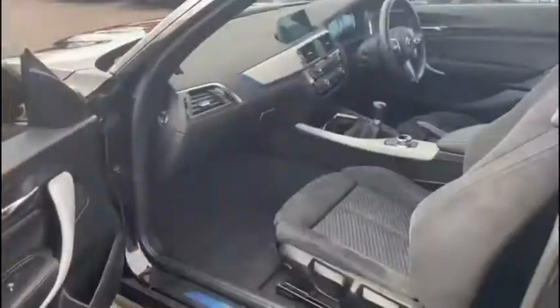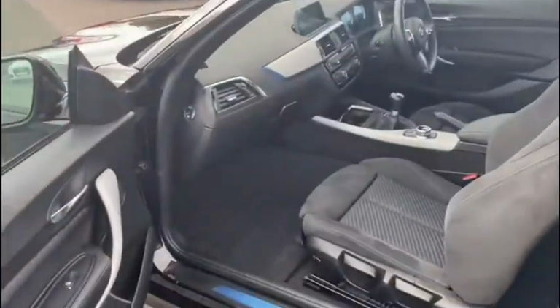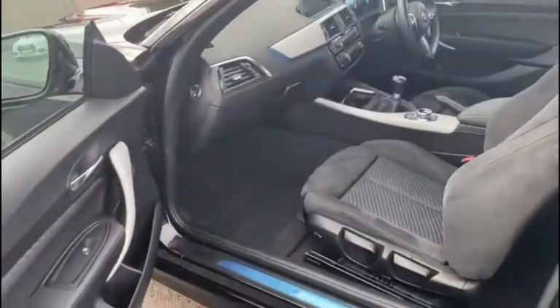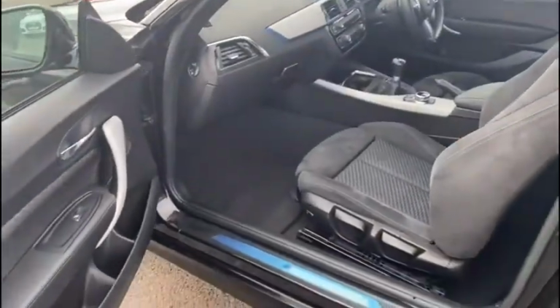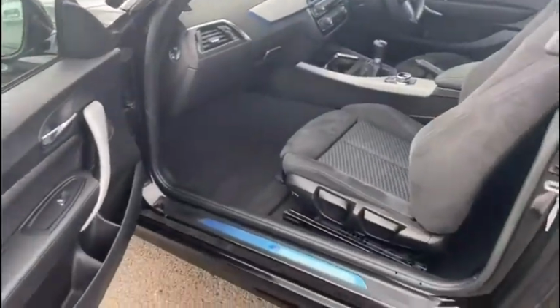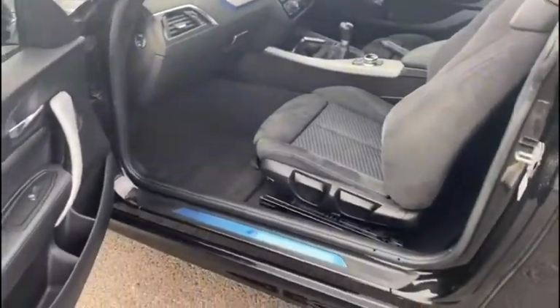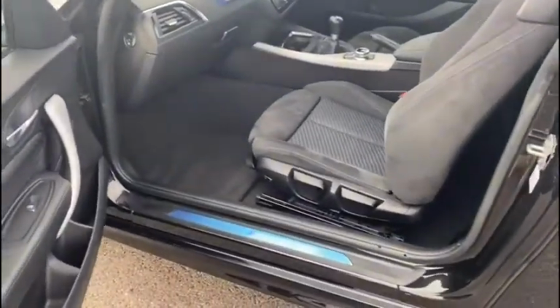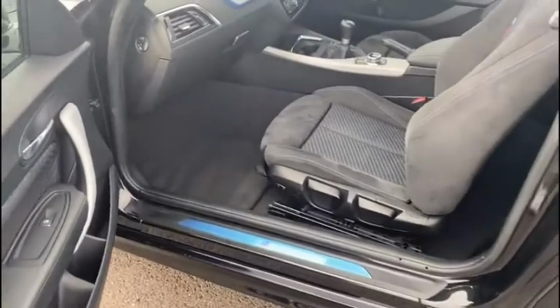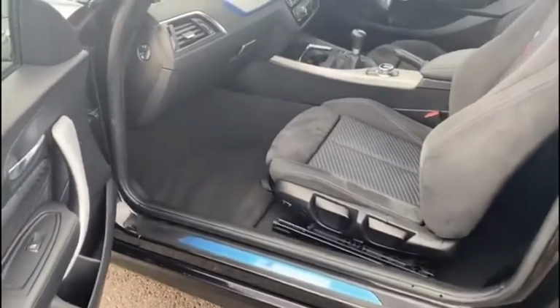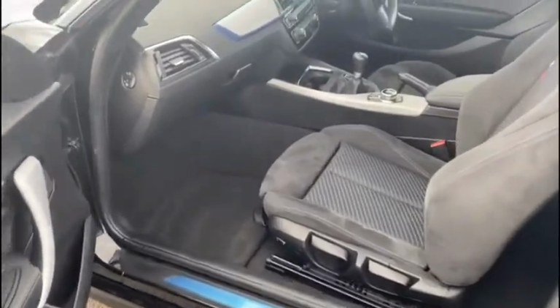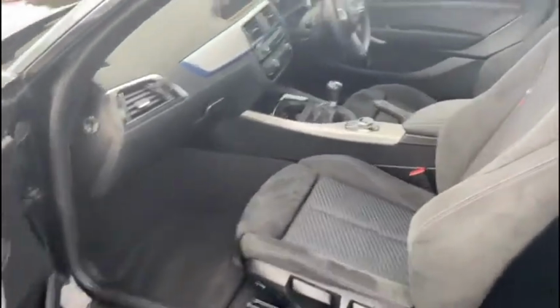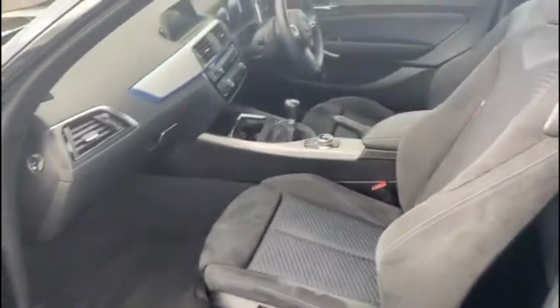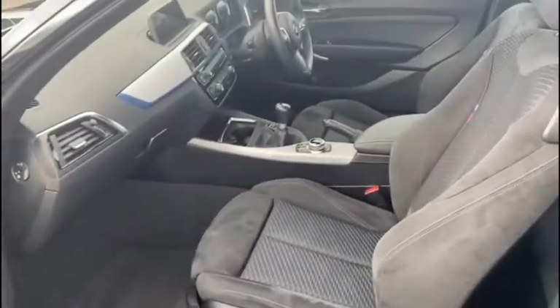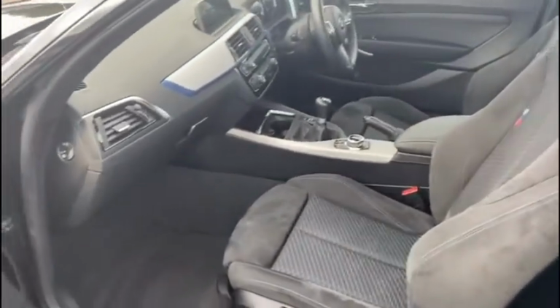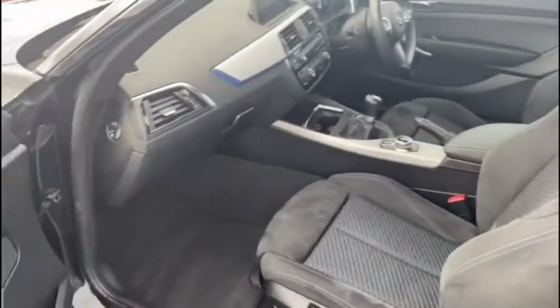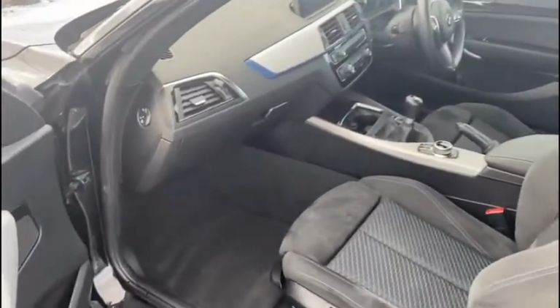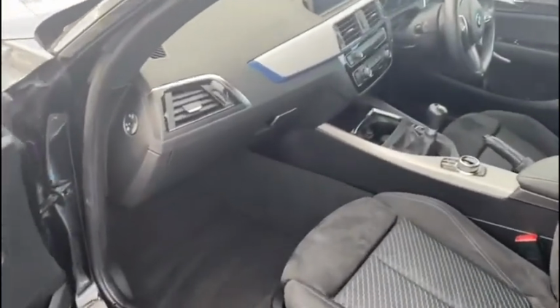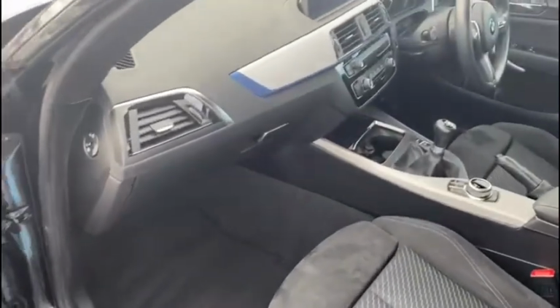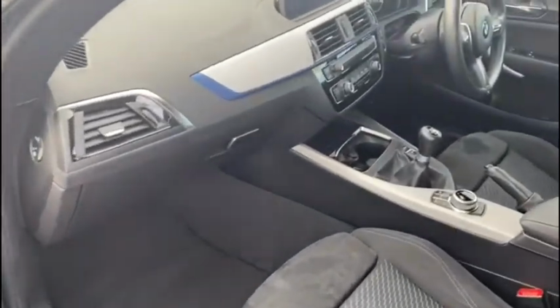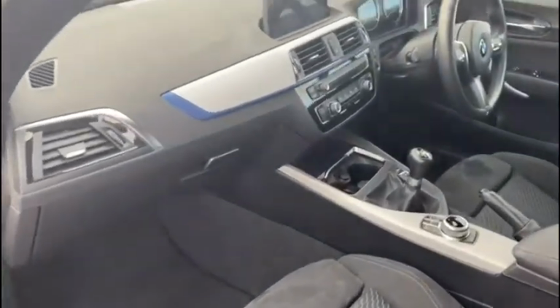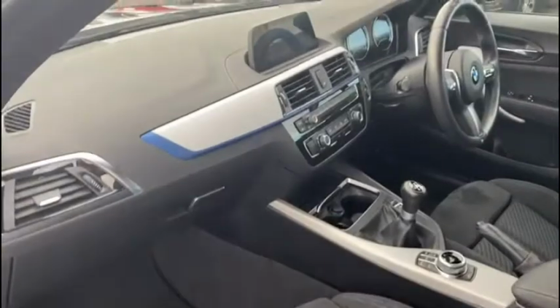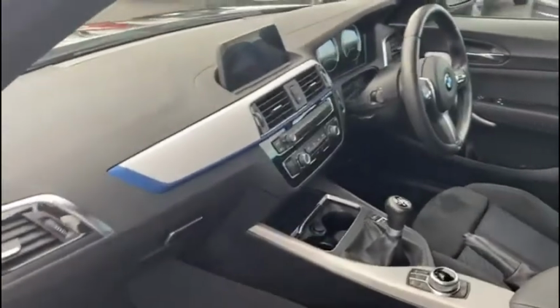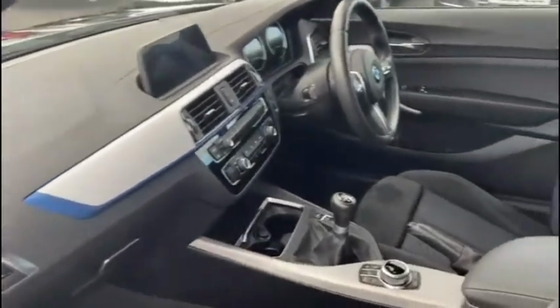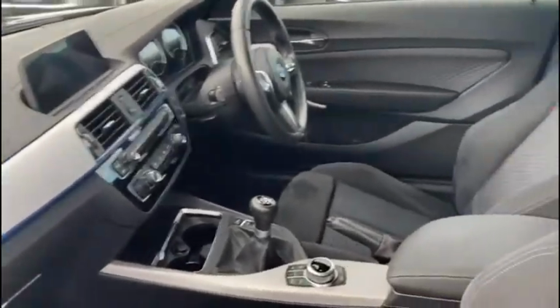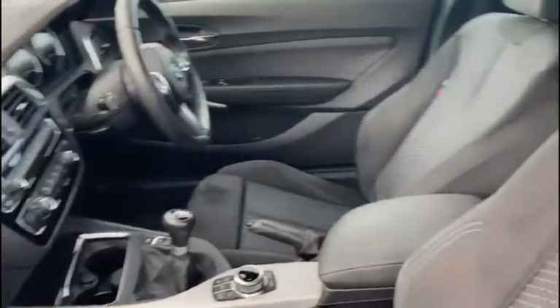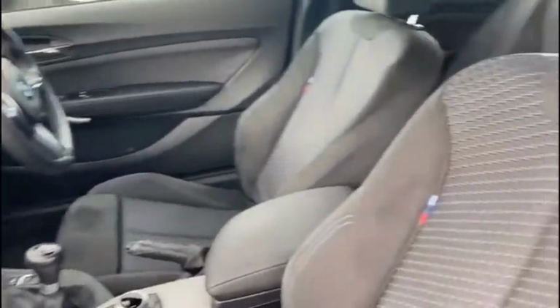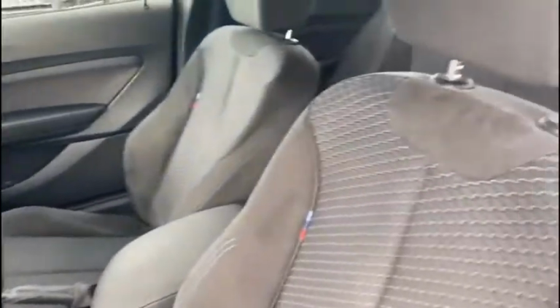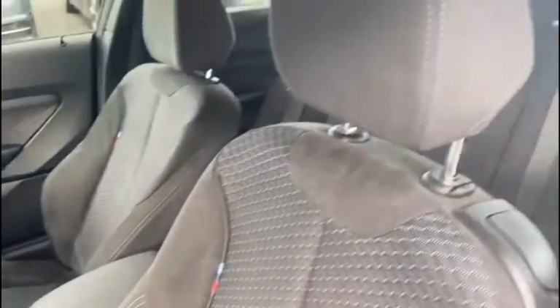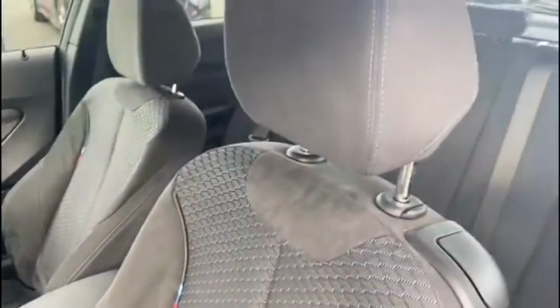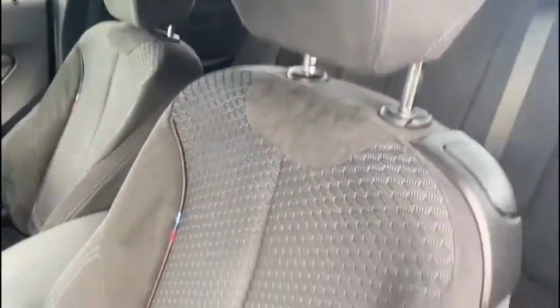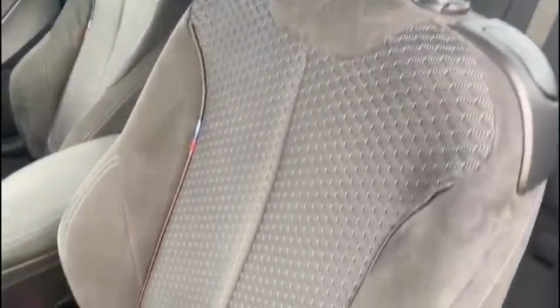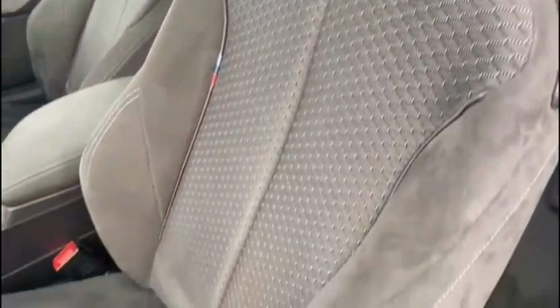As we jump inside the vehicle you can see for yourself just how refined and stylish the whole interior is. There's plenty of space all around, and the seats are incredibly comfortable and very easy to adjust into that perfect position.